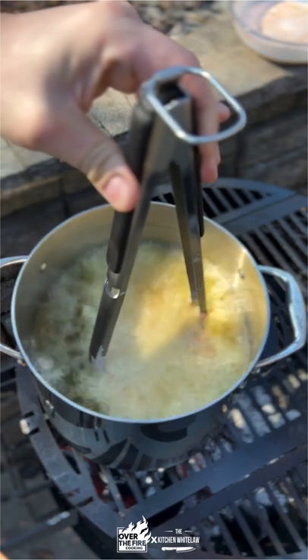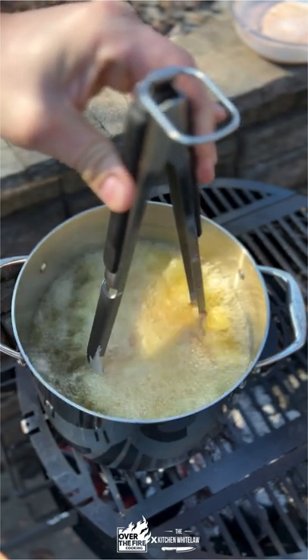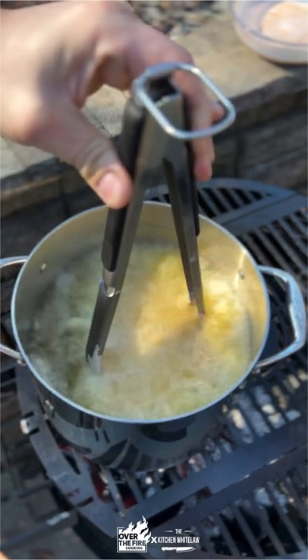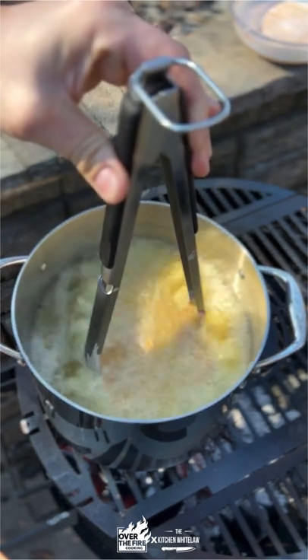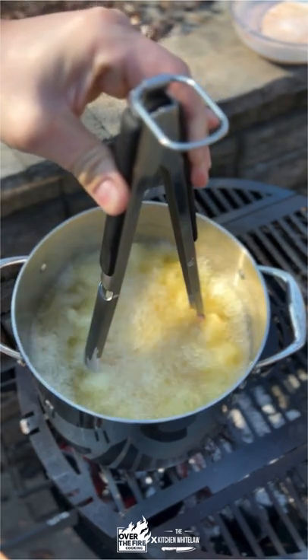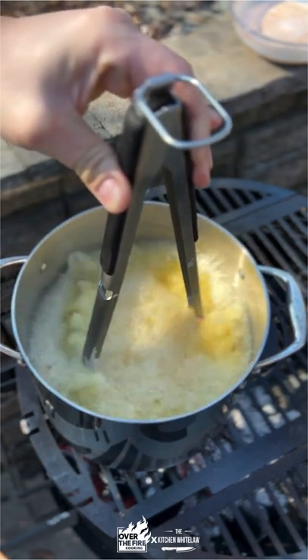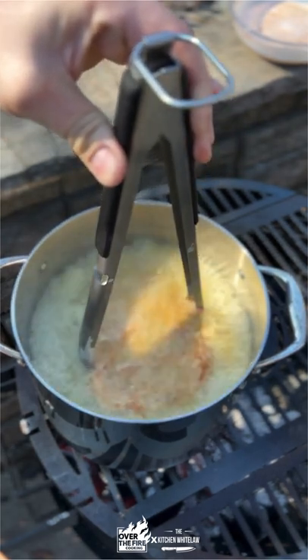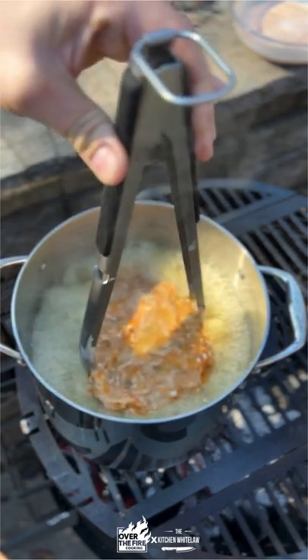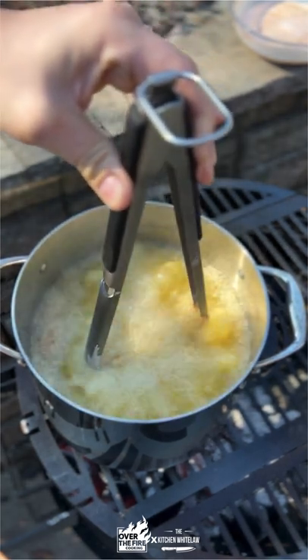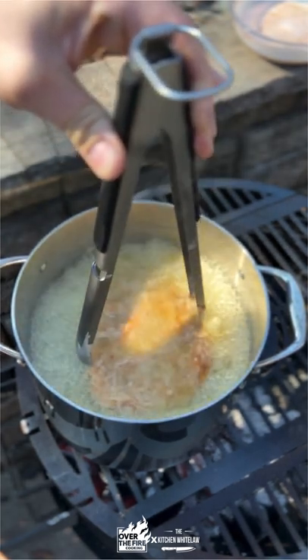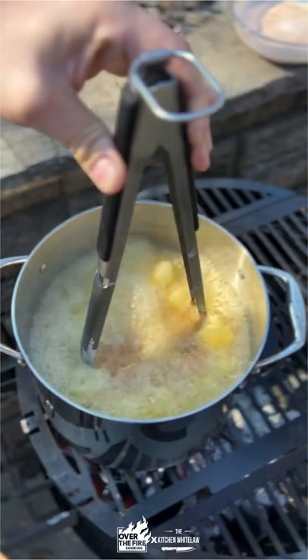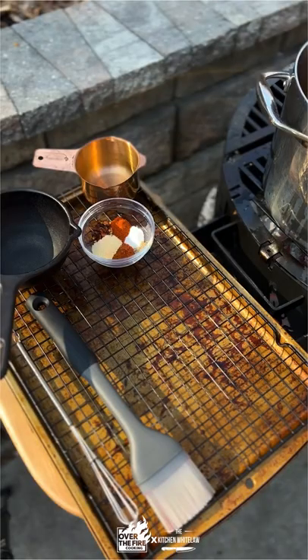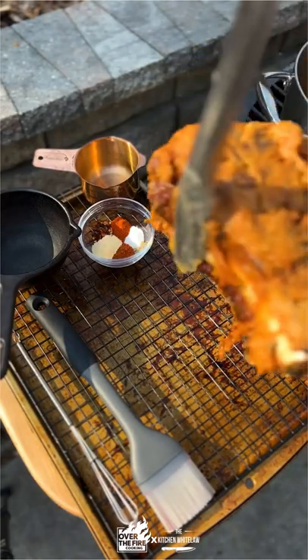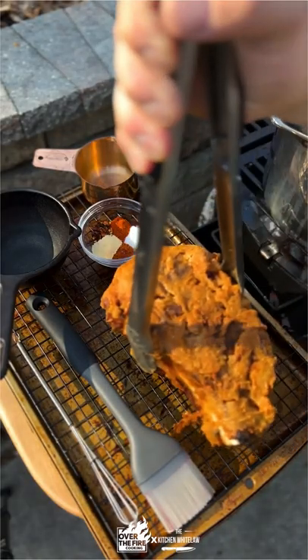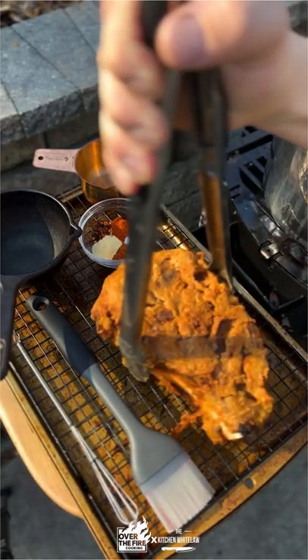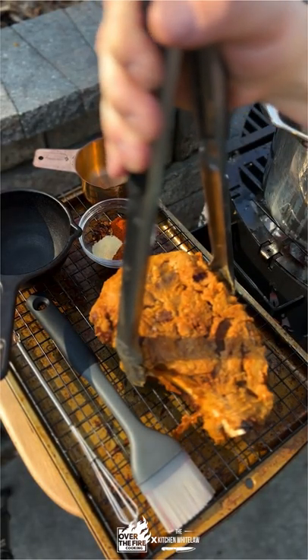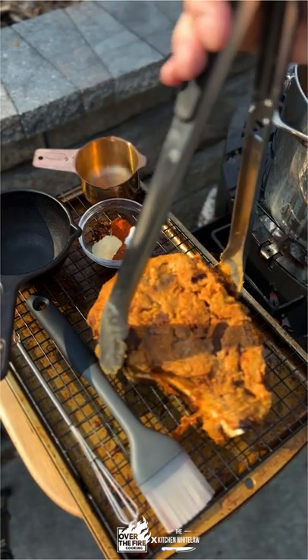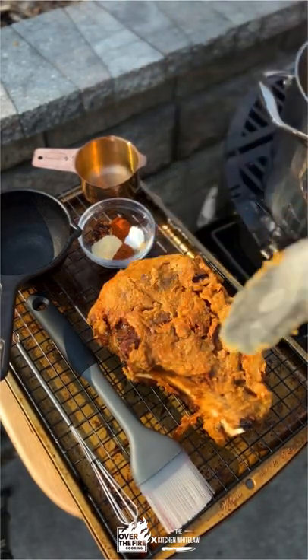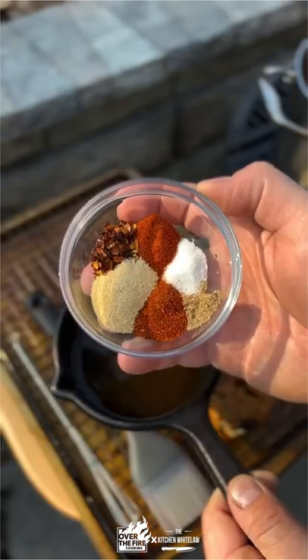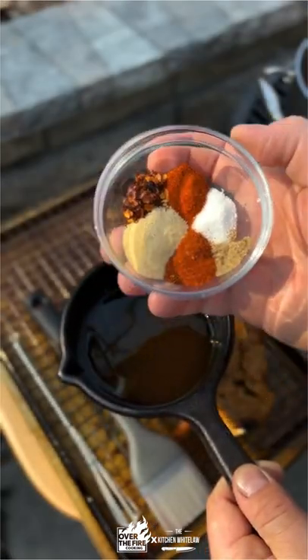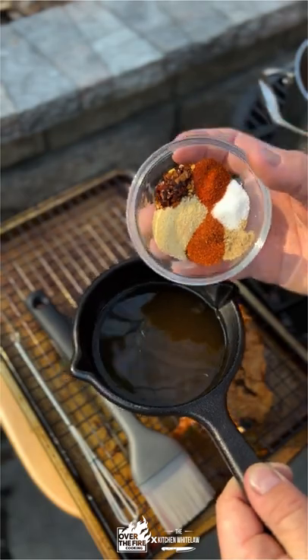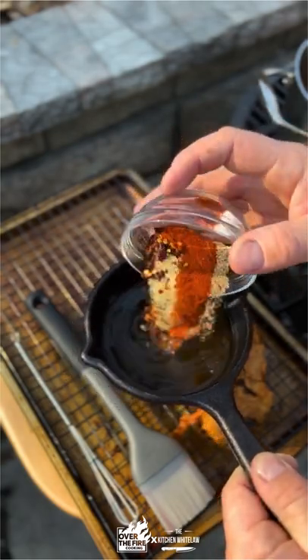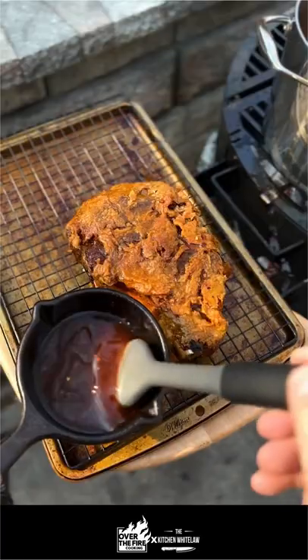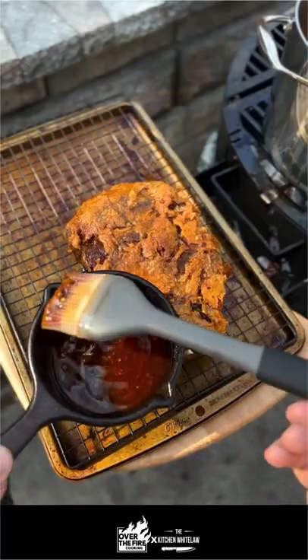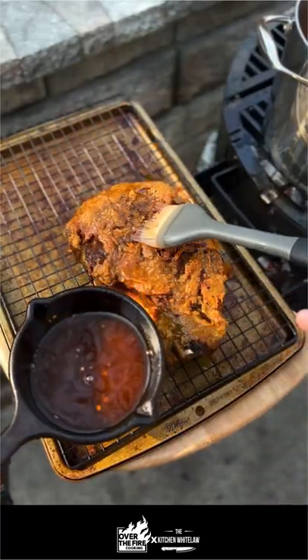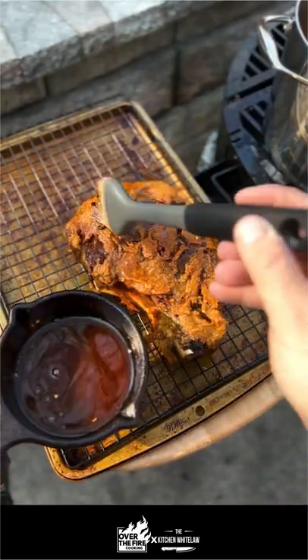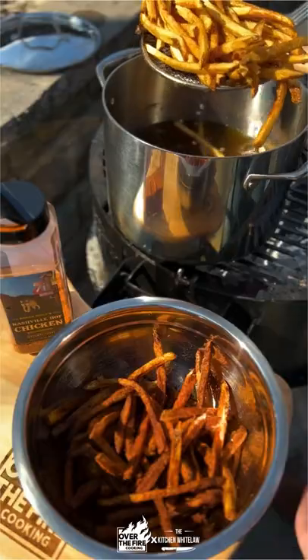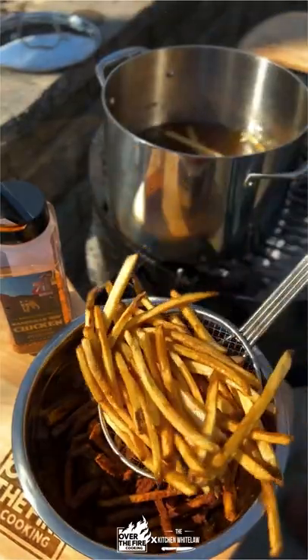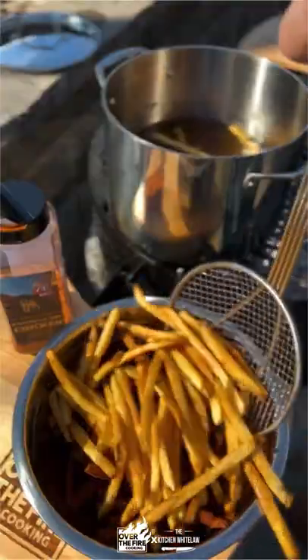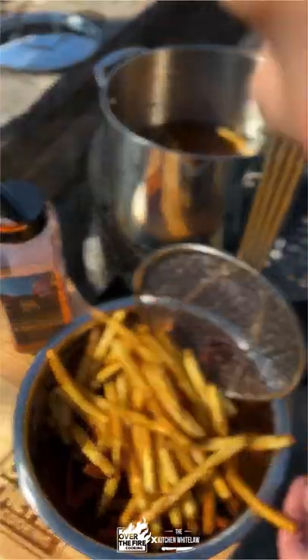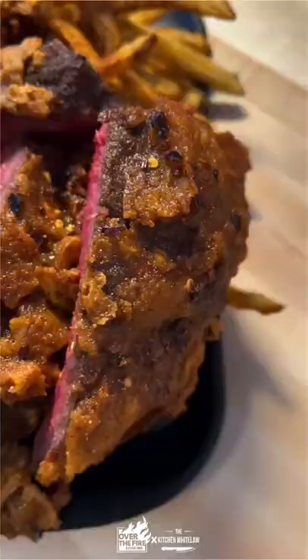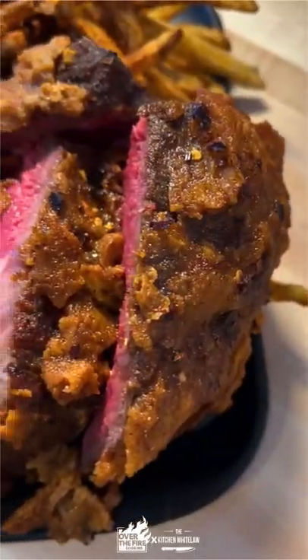Listen to that sizzle. Gonna cook this guy for about five to seven minutes. It's gonna pull out a beautiful golden brown while not overcooking the inside, and then we're gonna make up some quick chili oil using that fry oil, and of course french fries on the side.